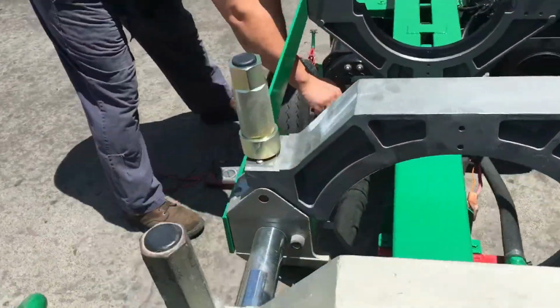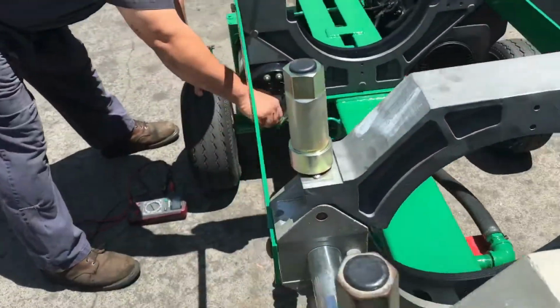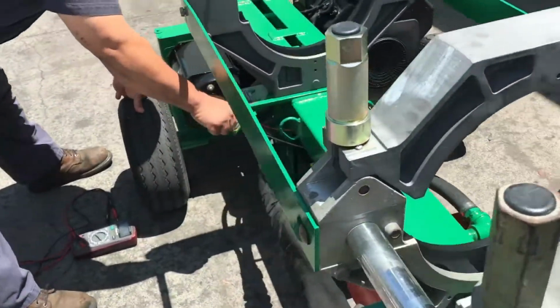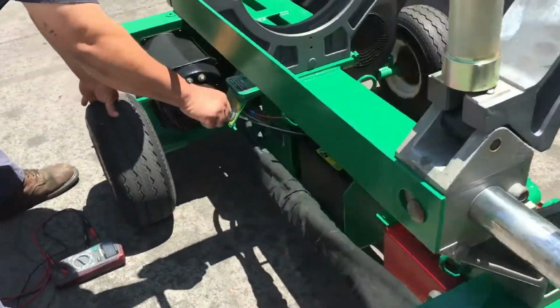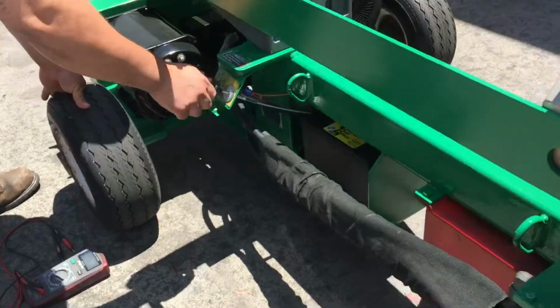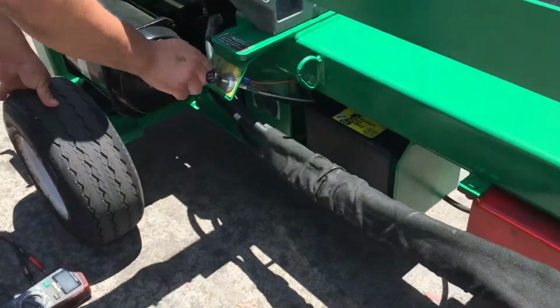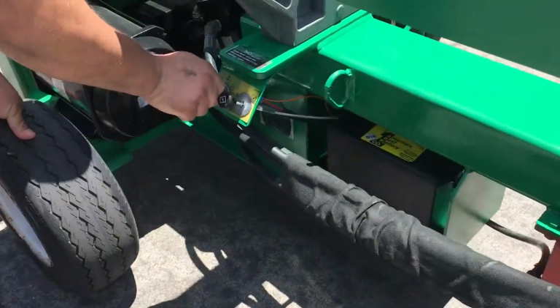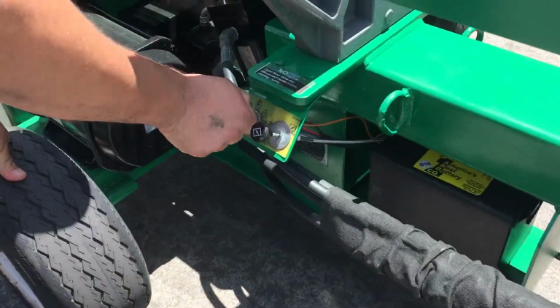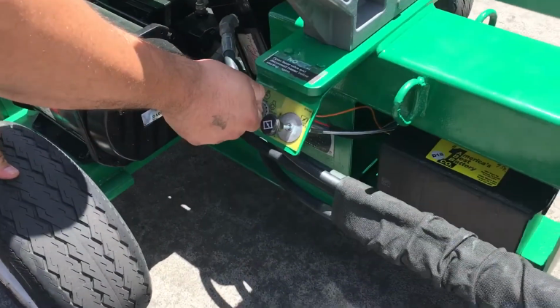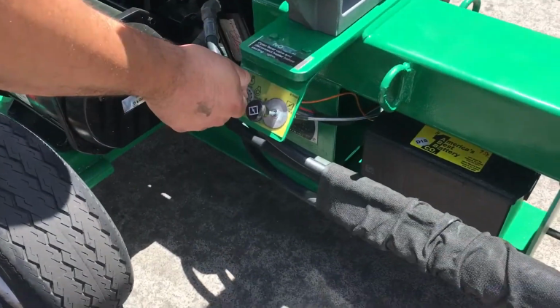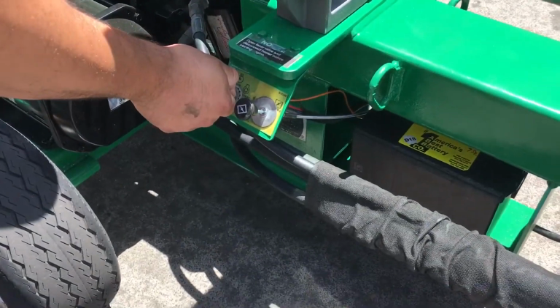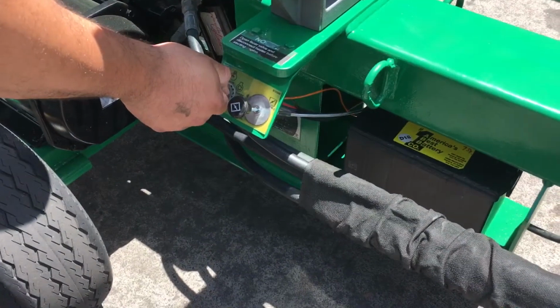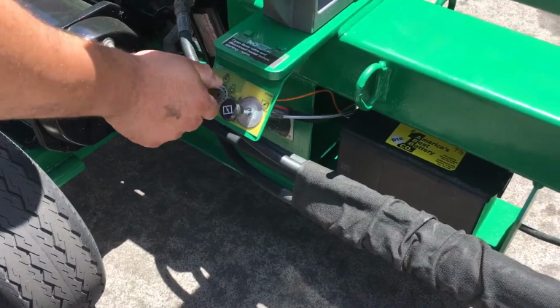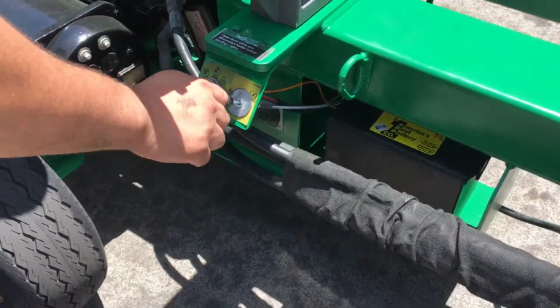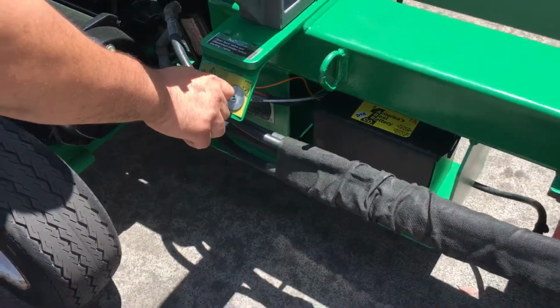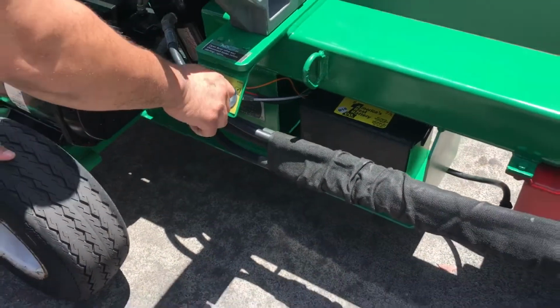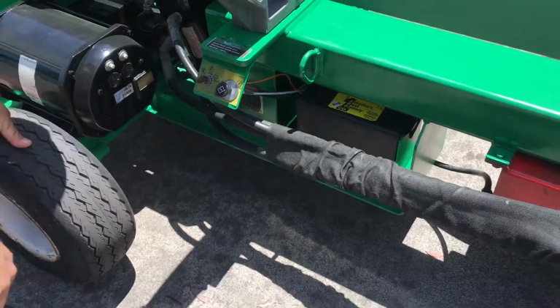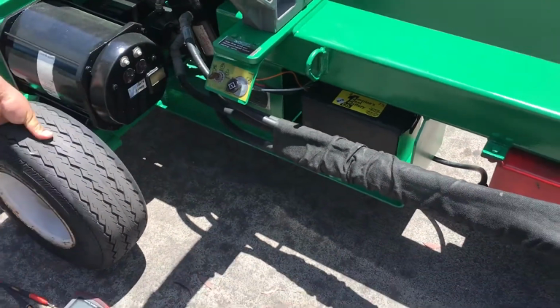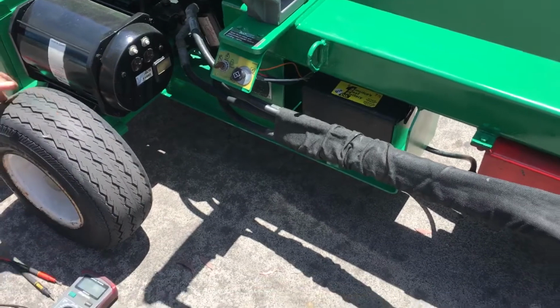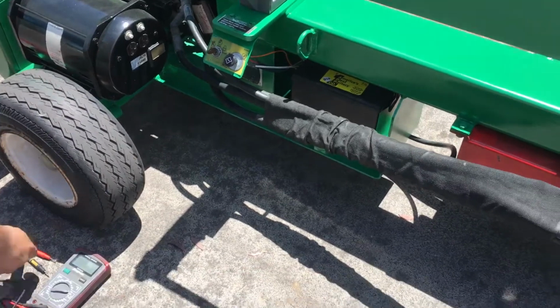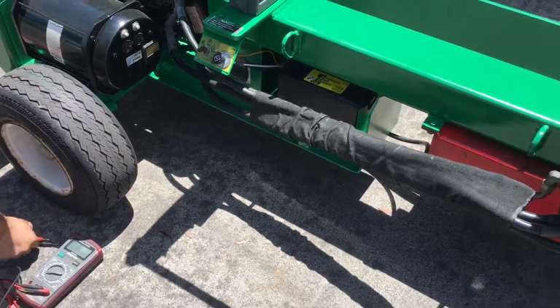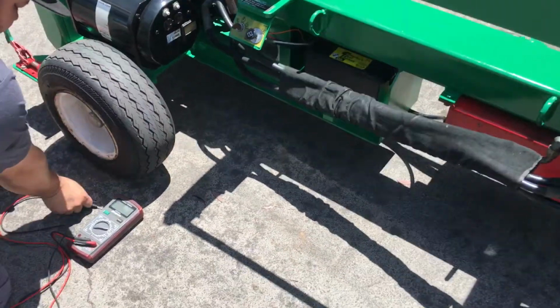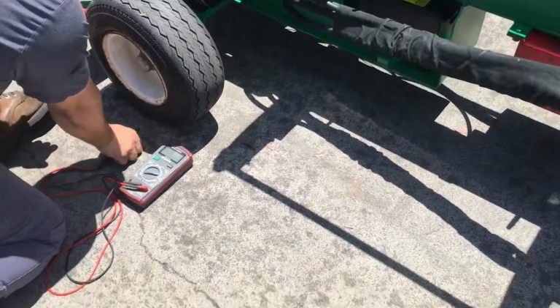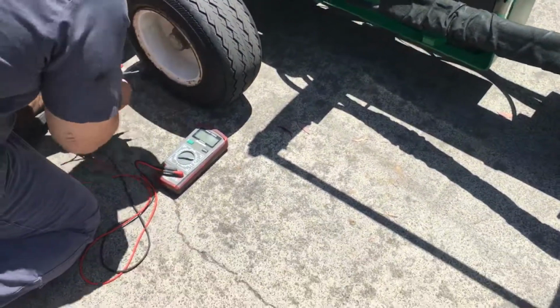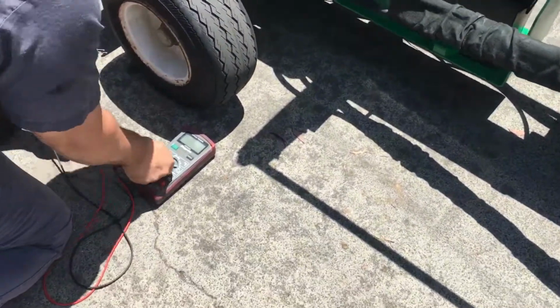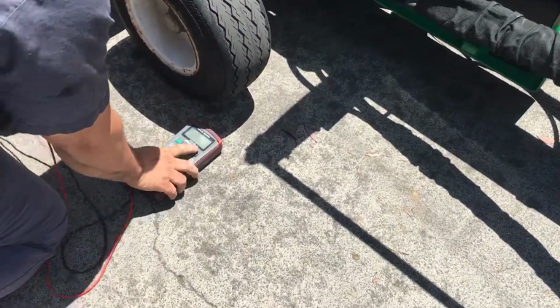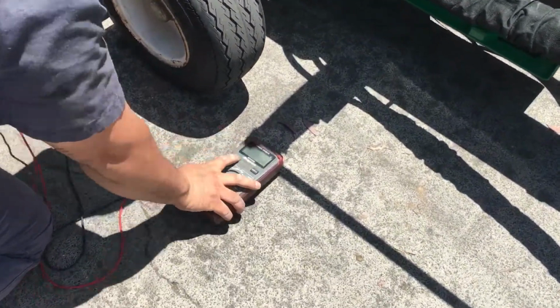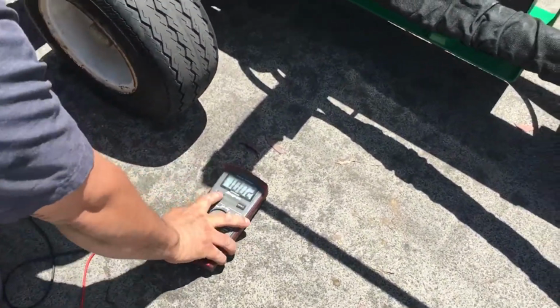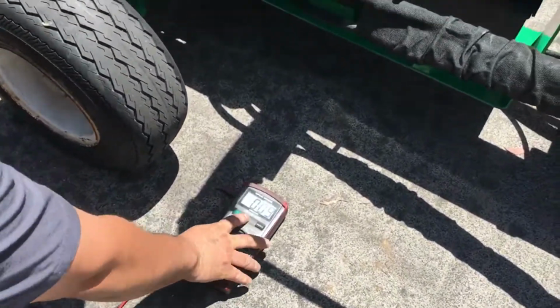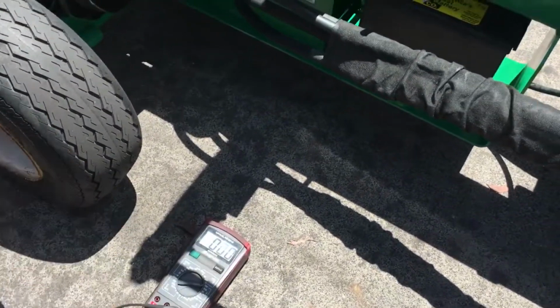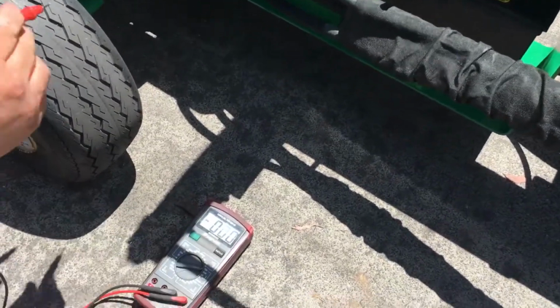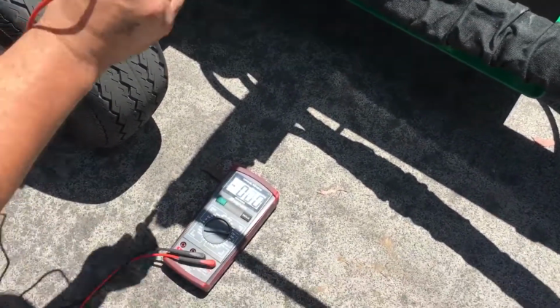First you want to pull the choke. Generator.